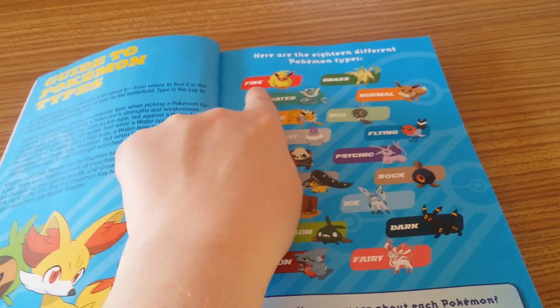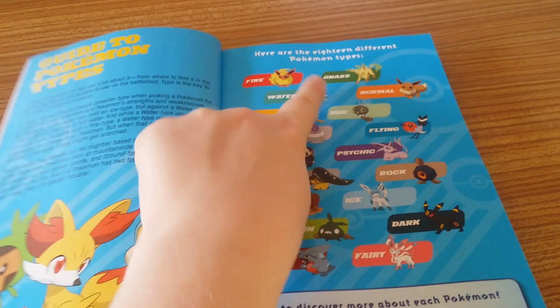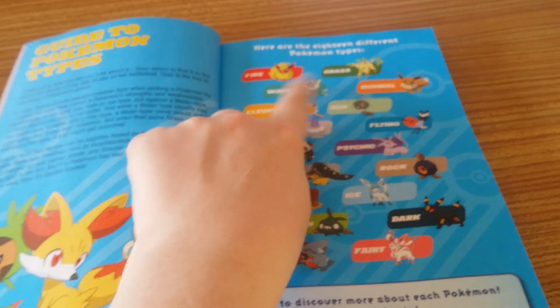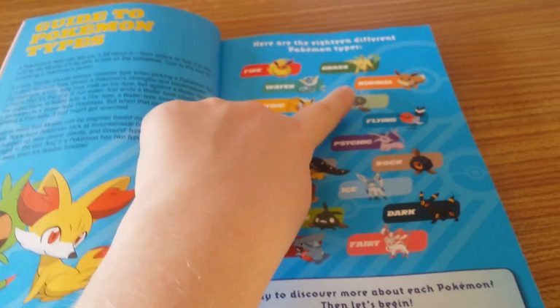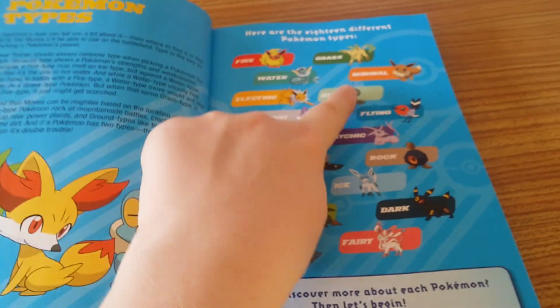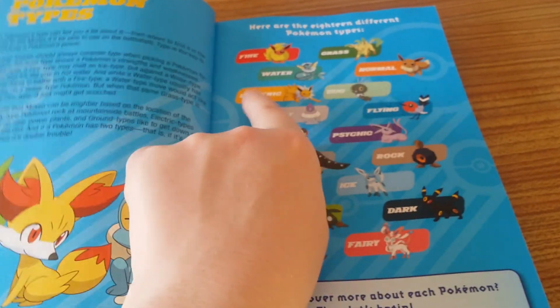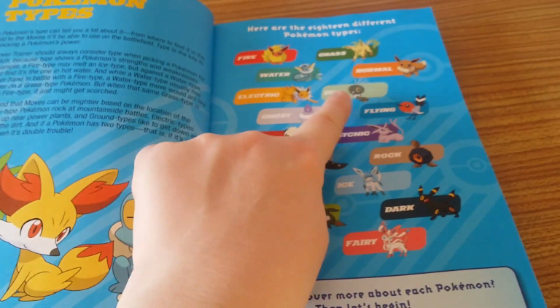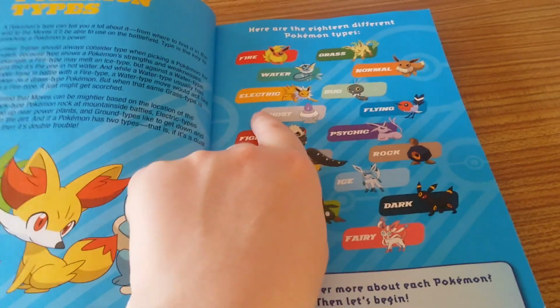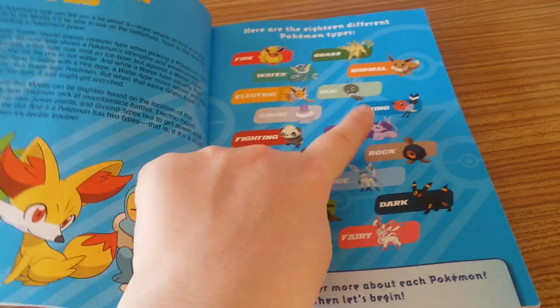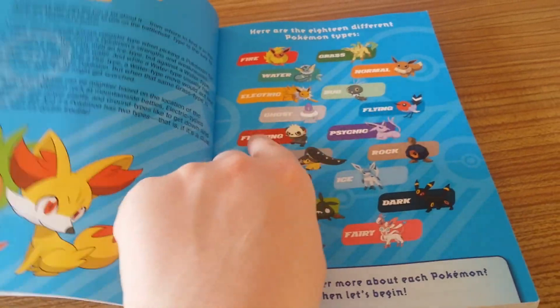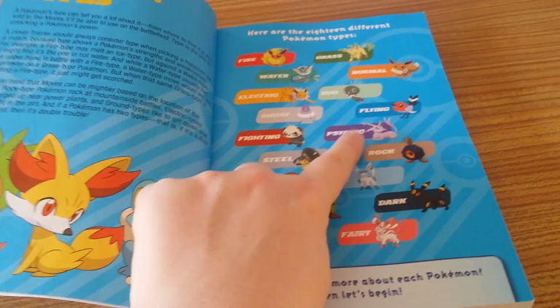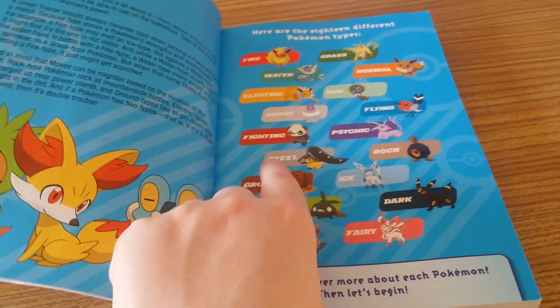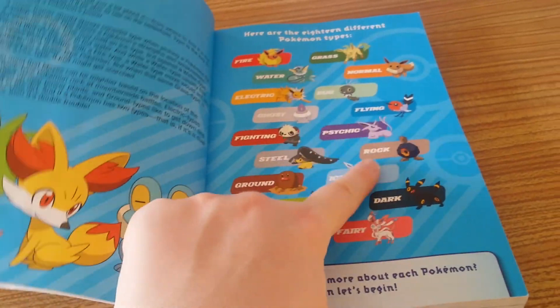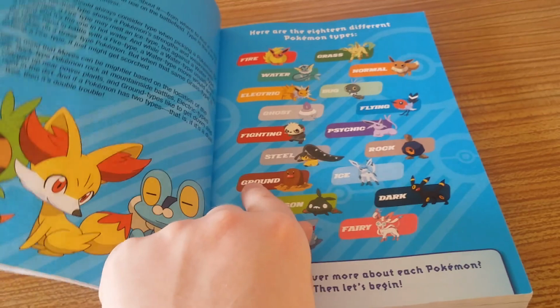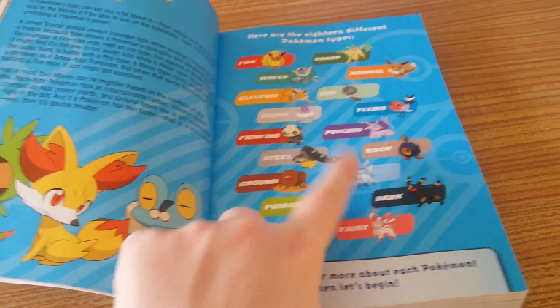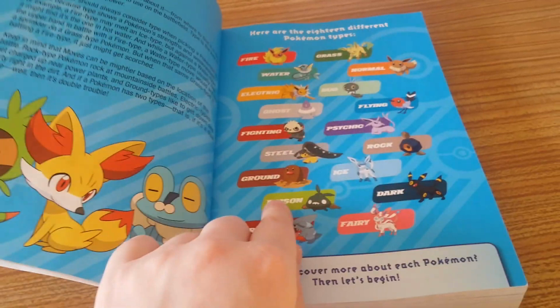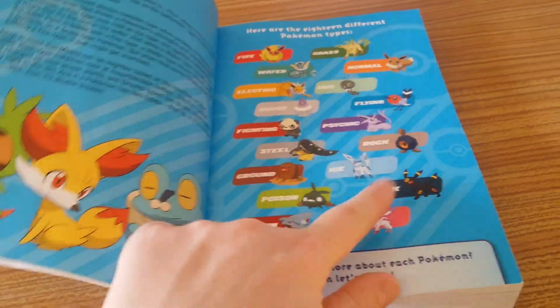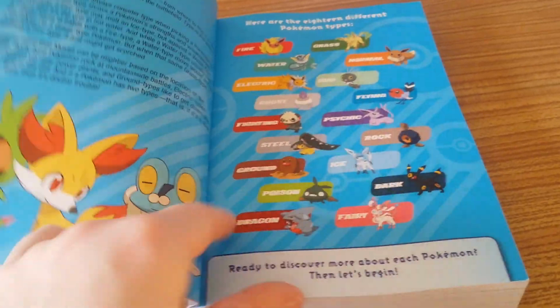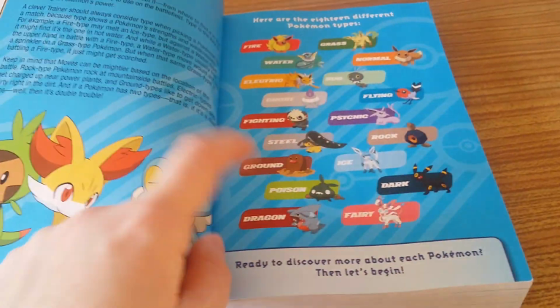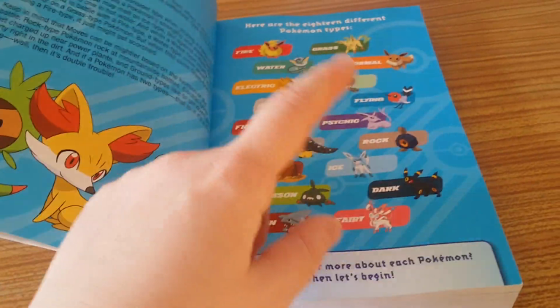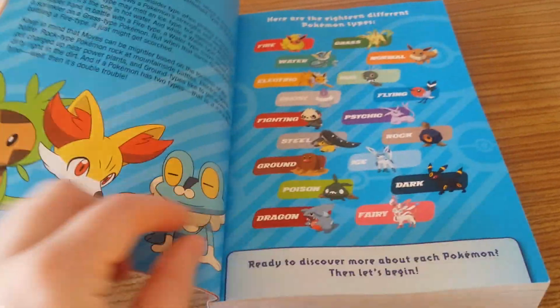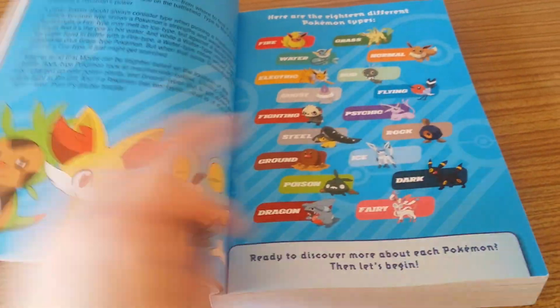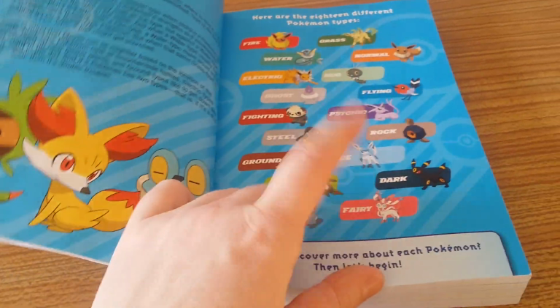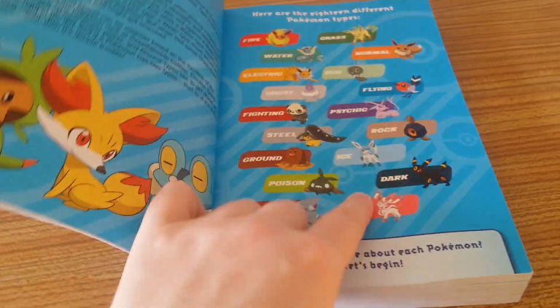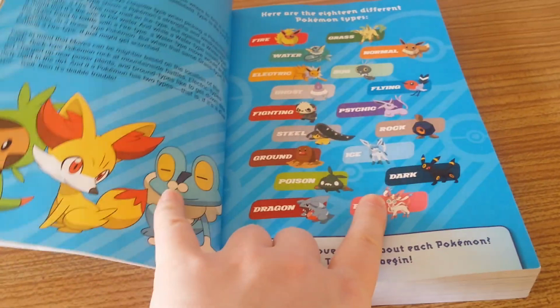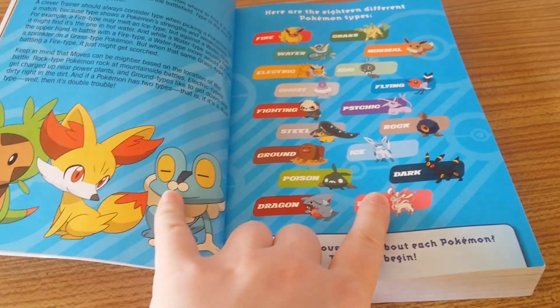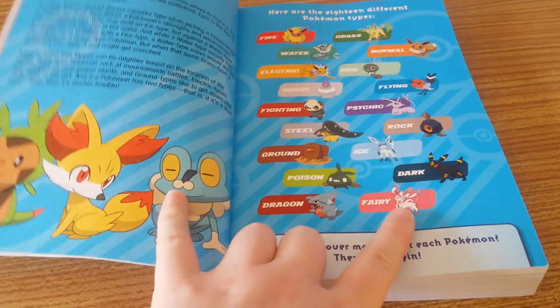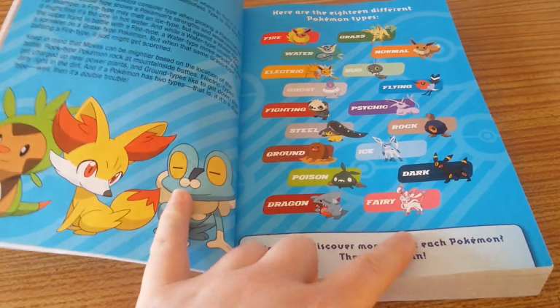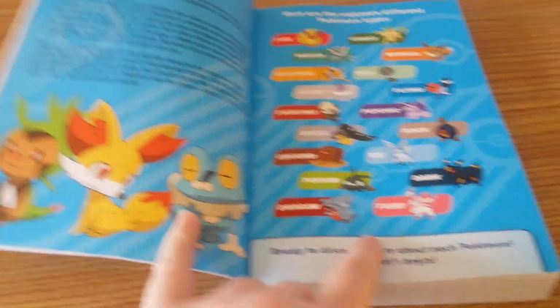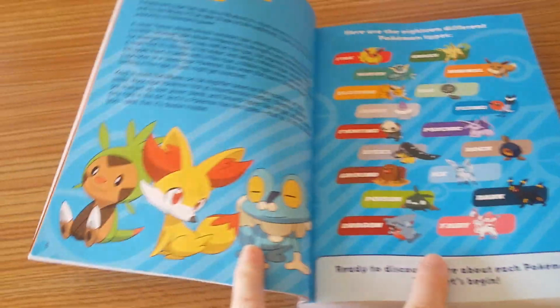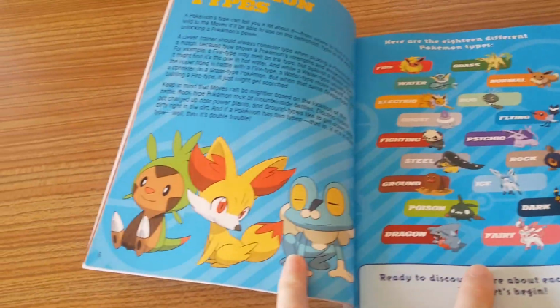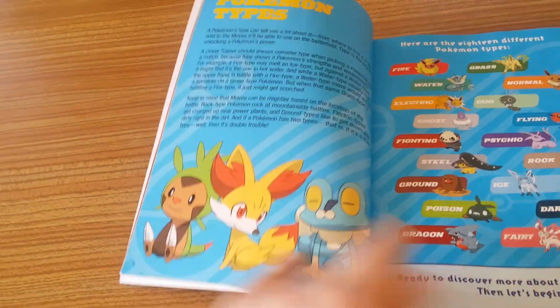The 18 types are: Fire, Grass, Water, Normal, Electric, Bug, Ghost, Flying, Fight, Psychic, Steel, Rock, Ground, Ice, Poison, Dark, Dragon and Fairy. Fairy is a new one.